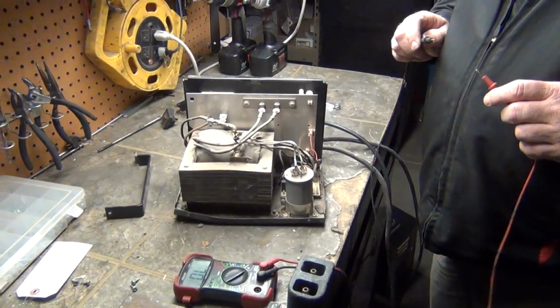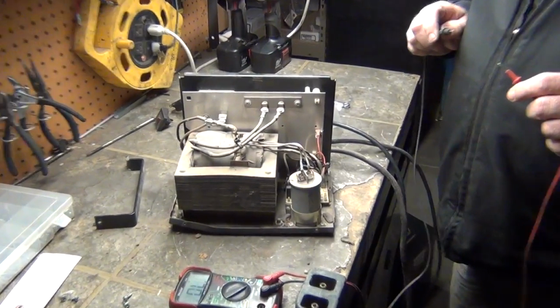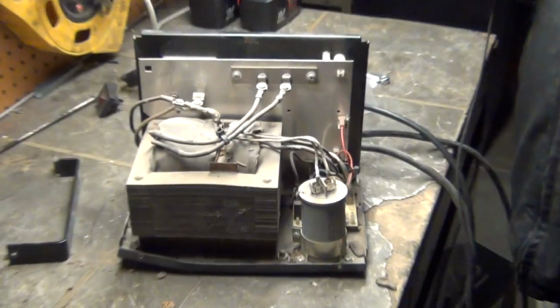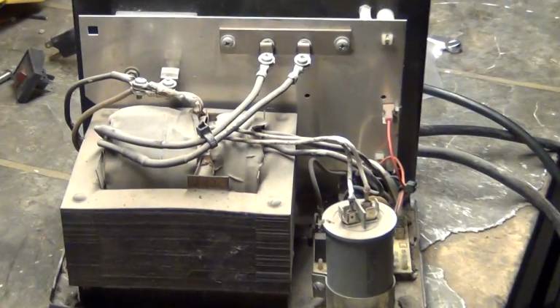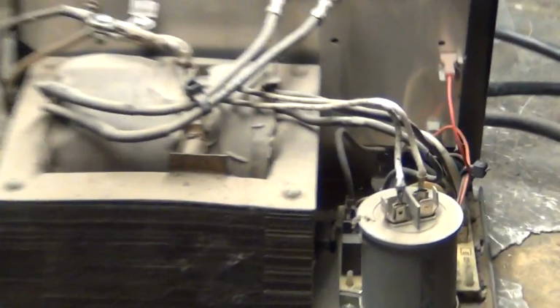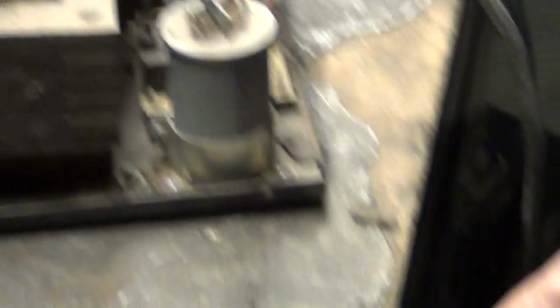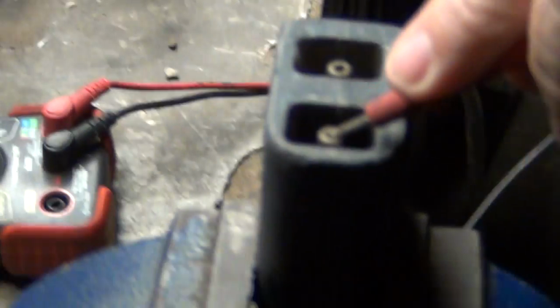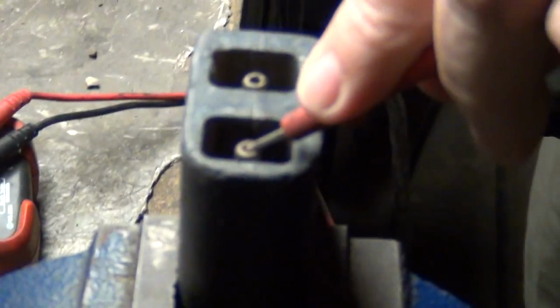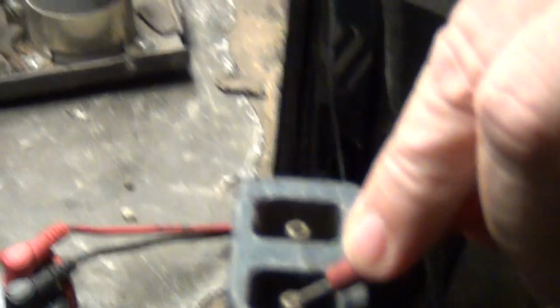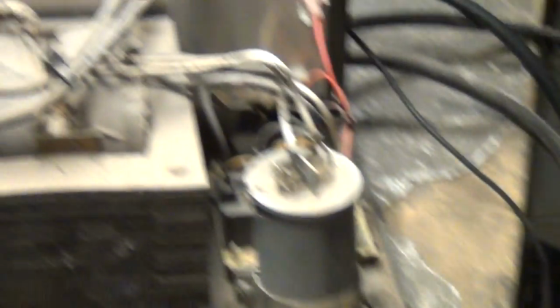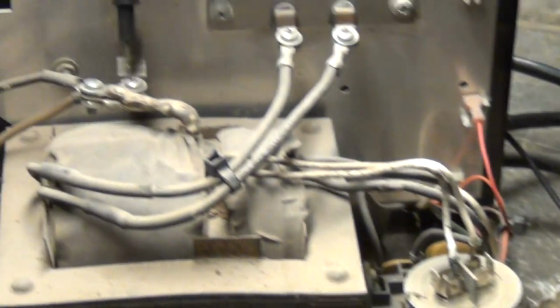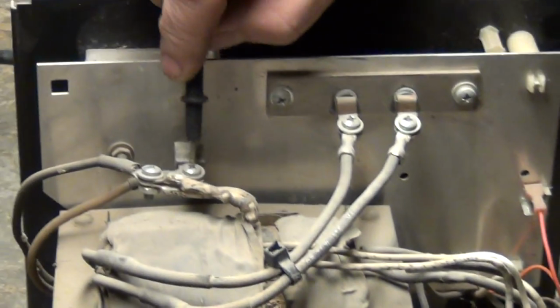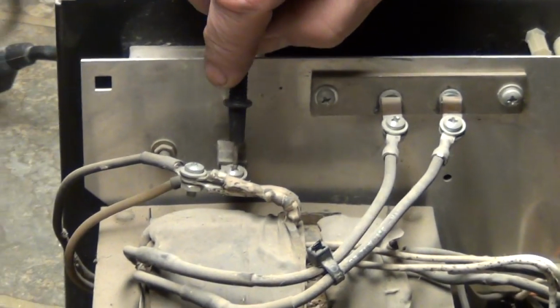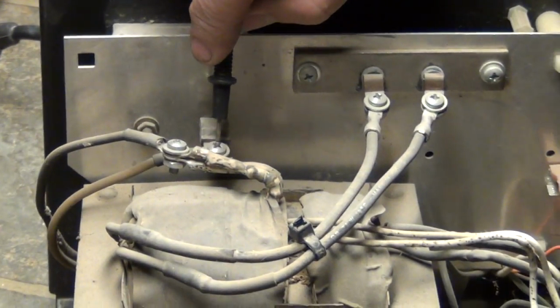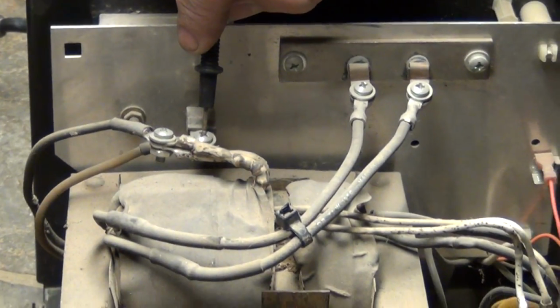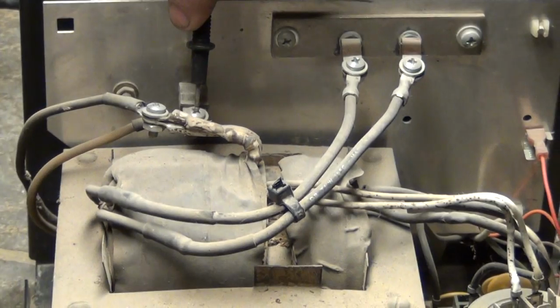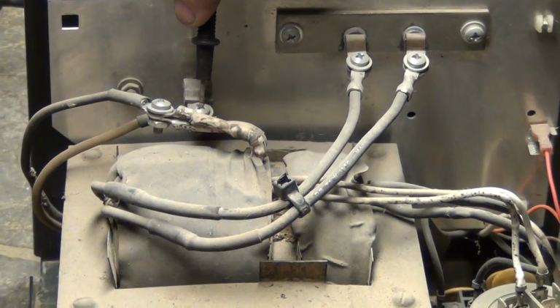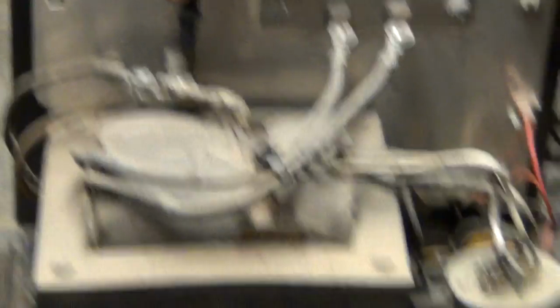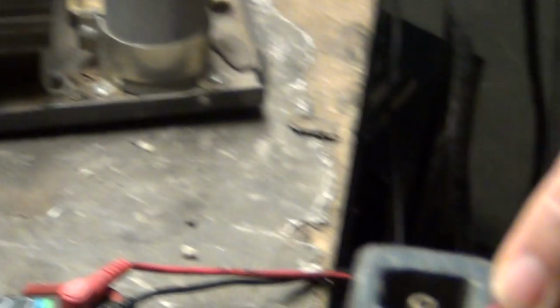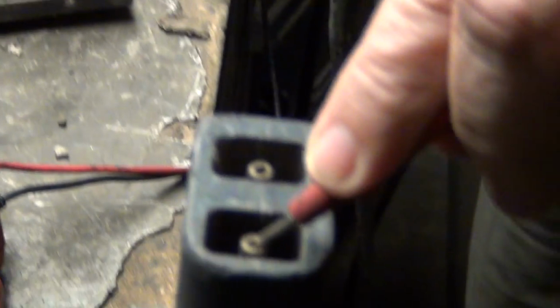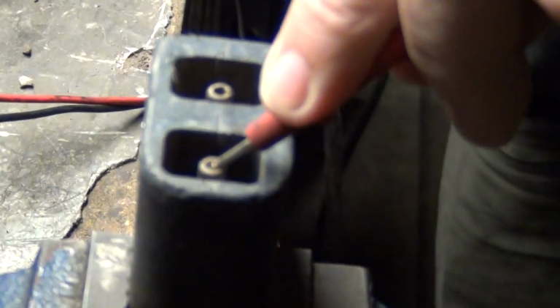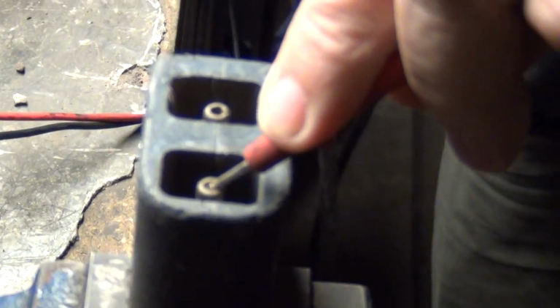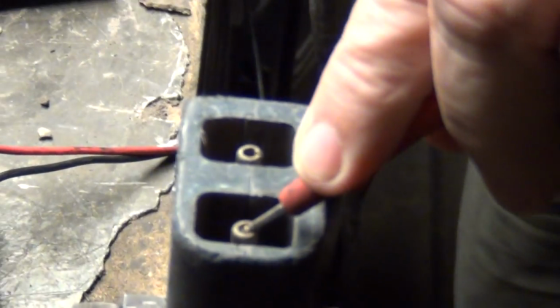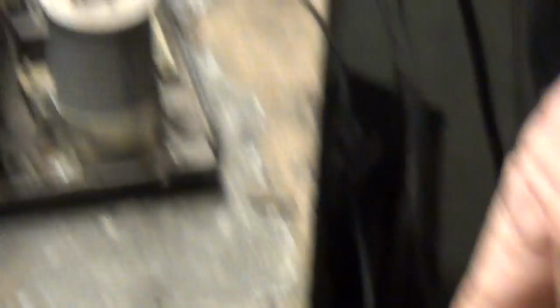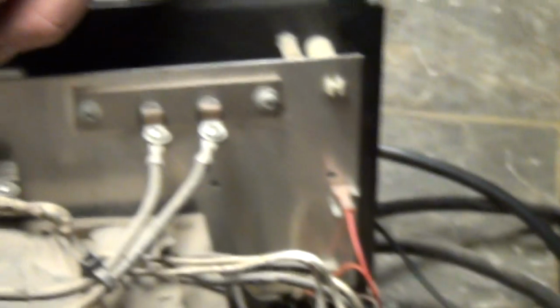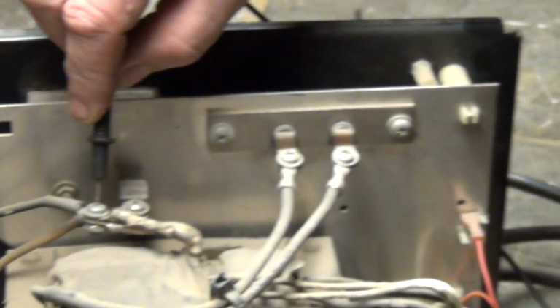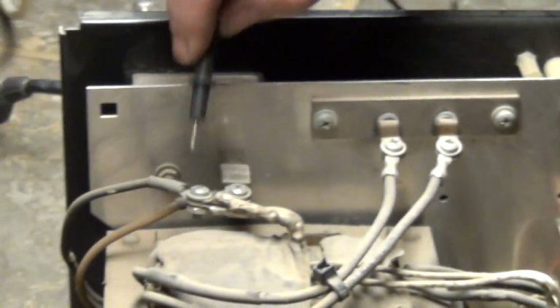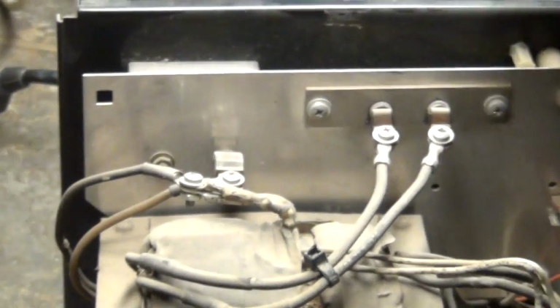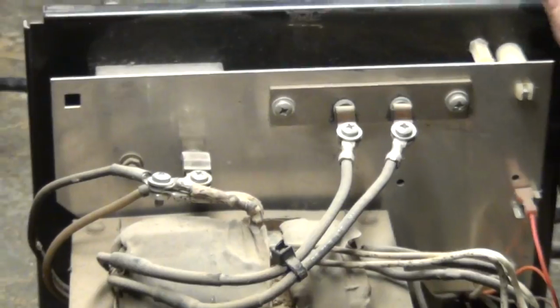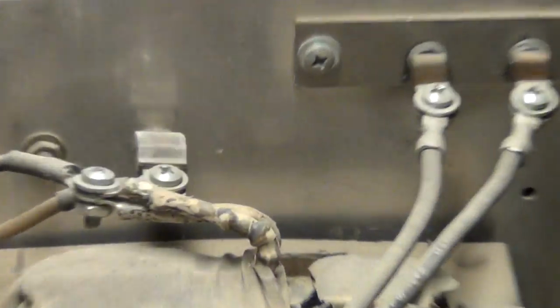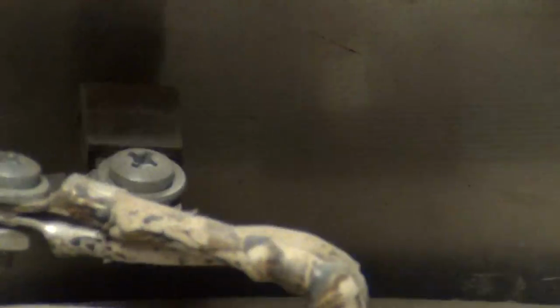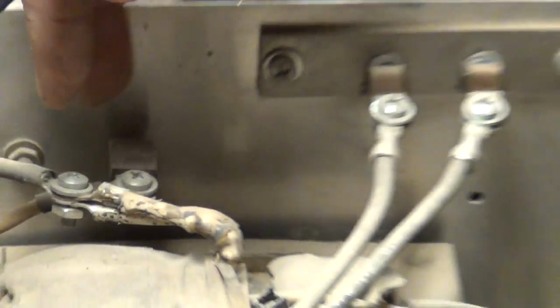This is the positive post, and this is the negative here. That's positive, and this is the negative line coming in. All you do is make sure that you've got connection to here.